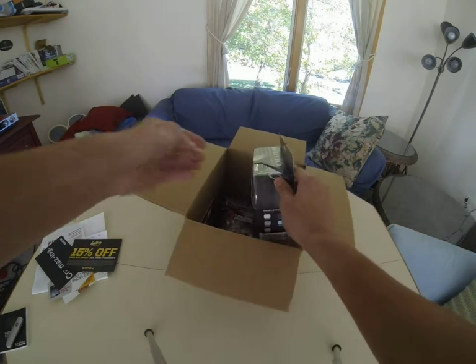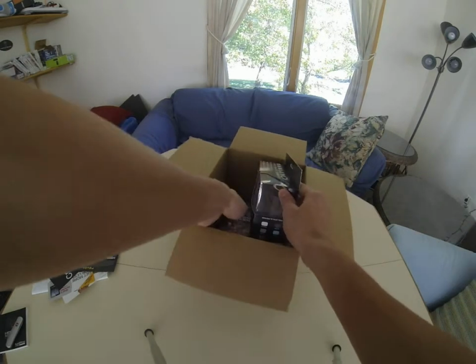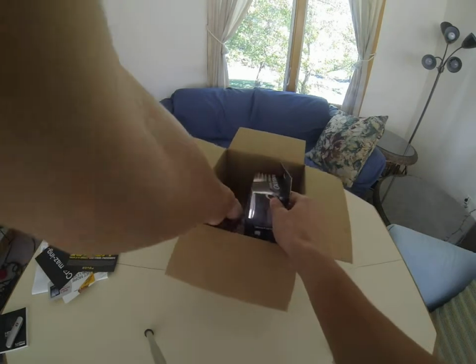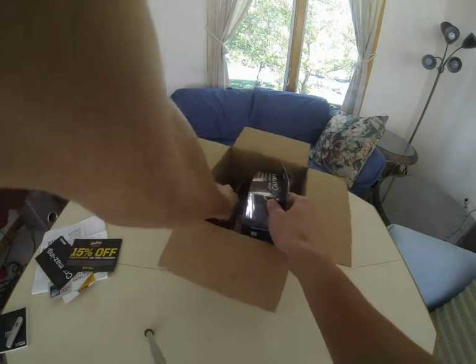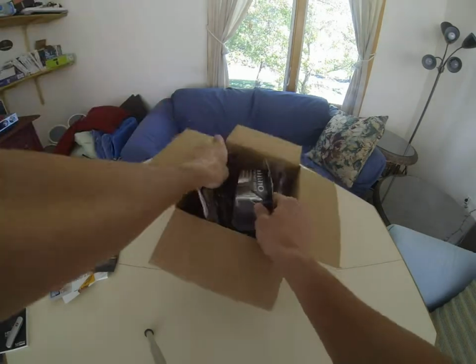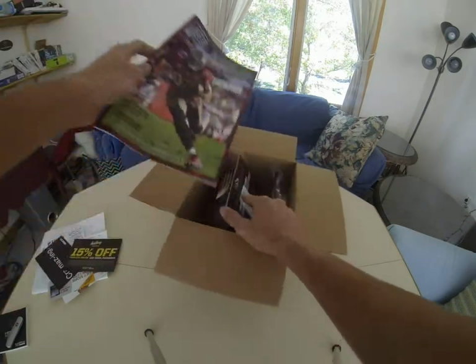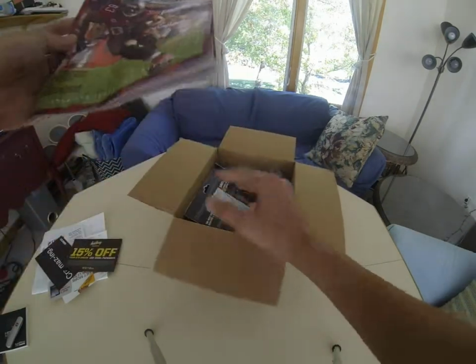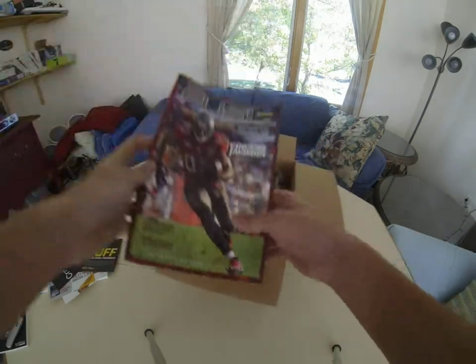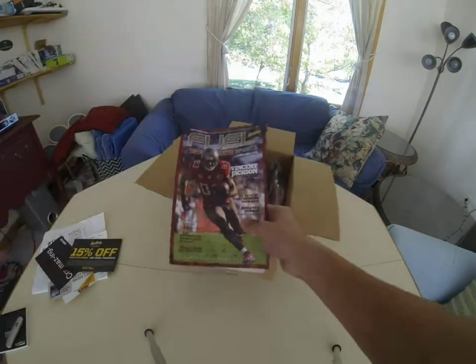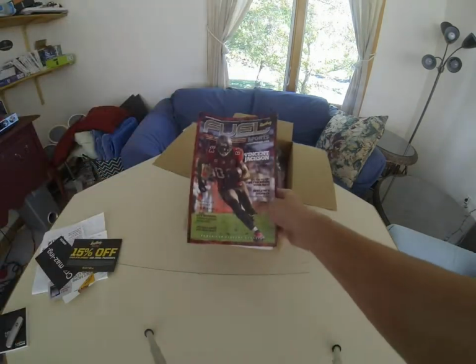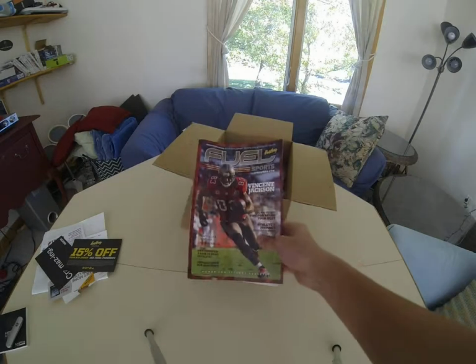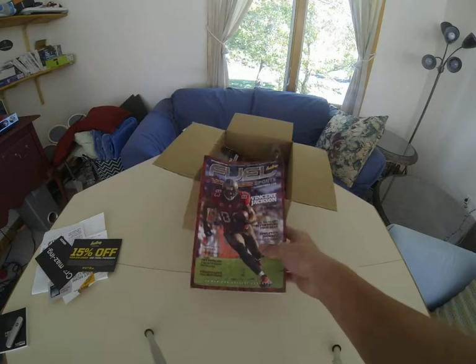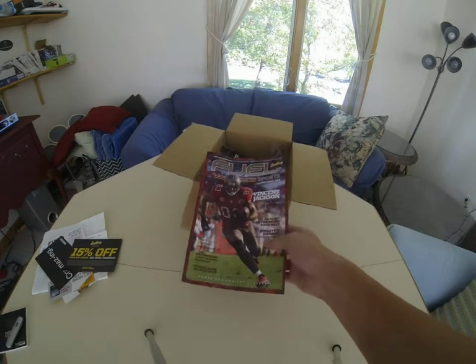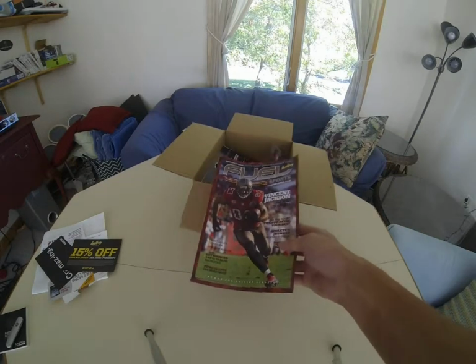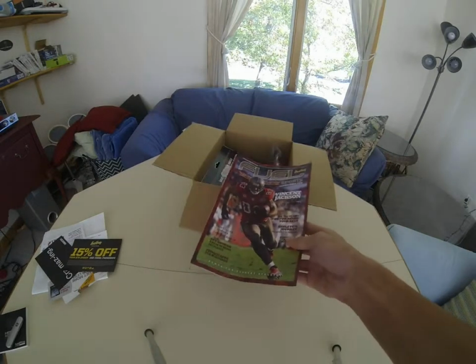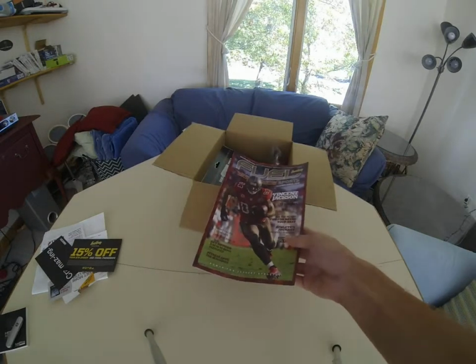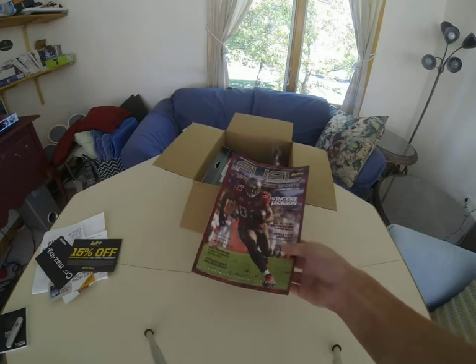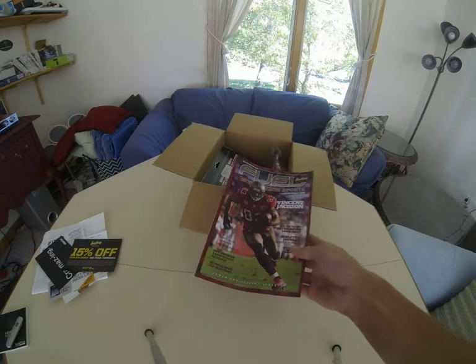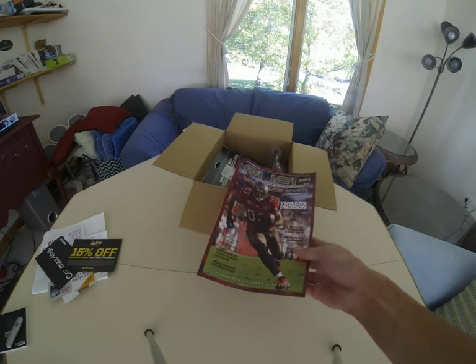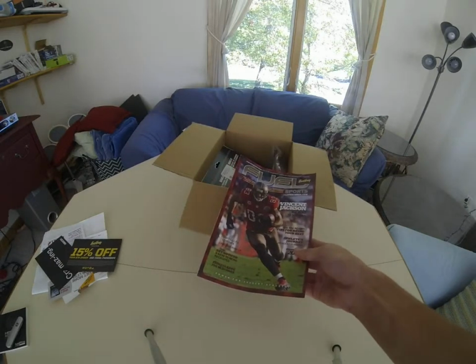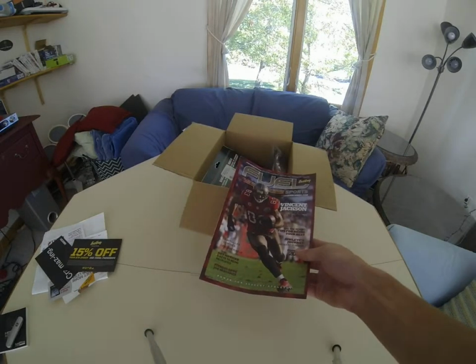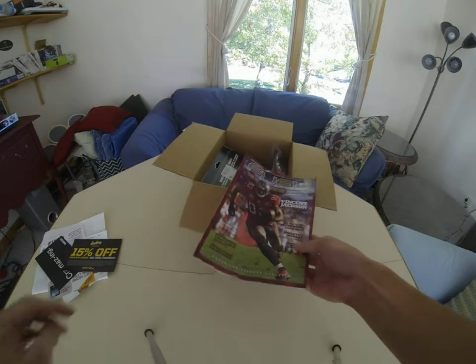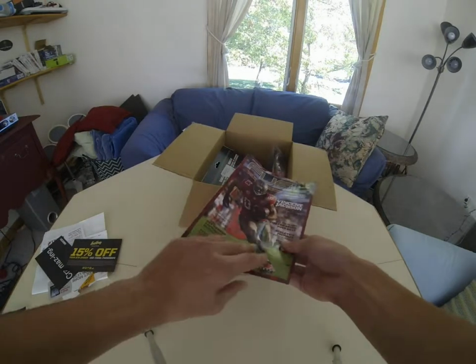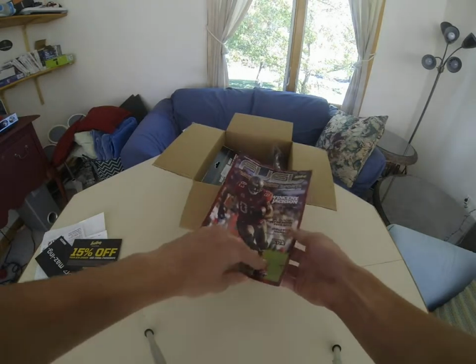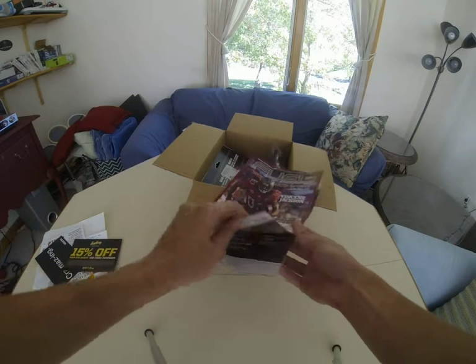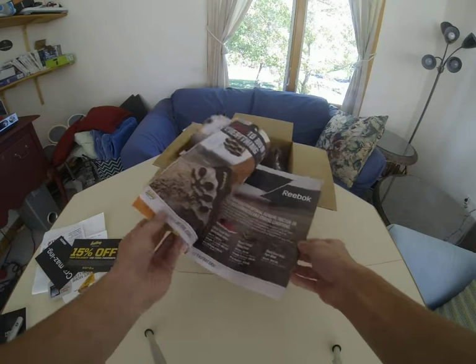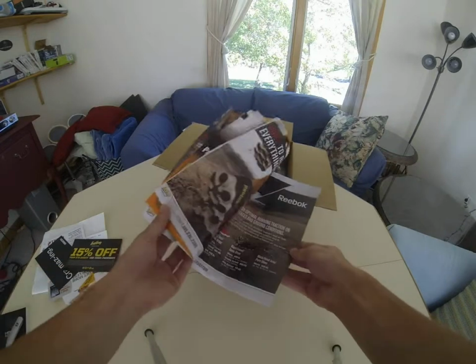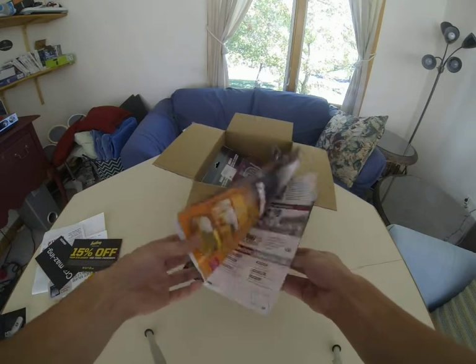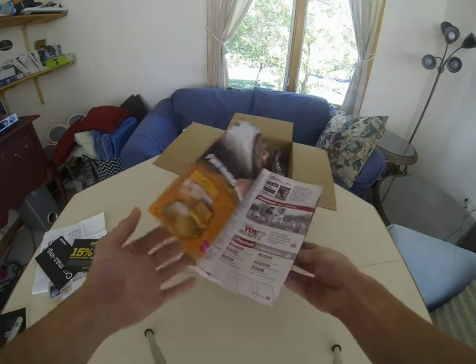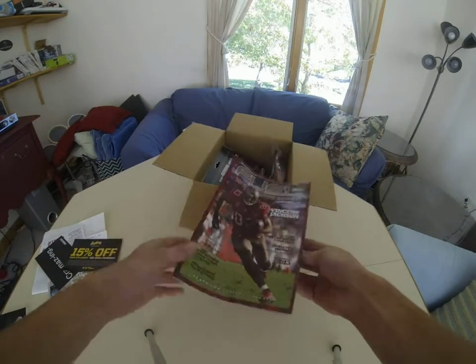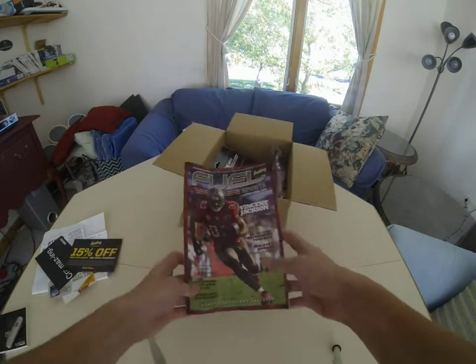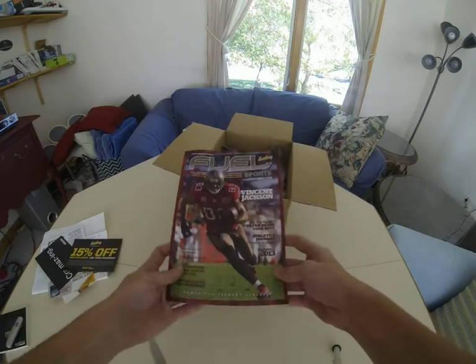Then we get to this — this is the Feel Eastbay Sports magazine, or really the Feel Sport magazine. Yeah, it comes with that.